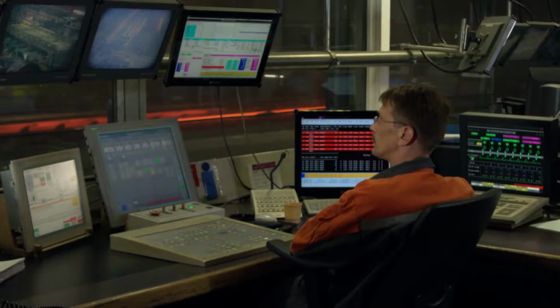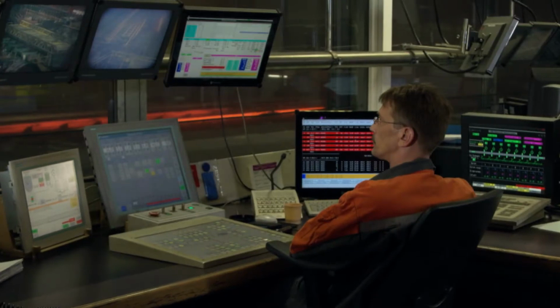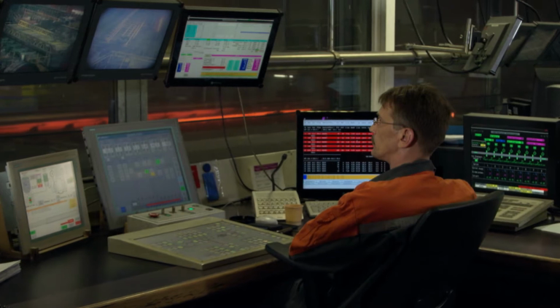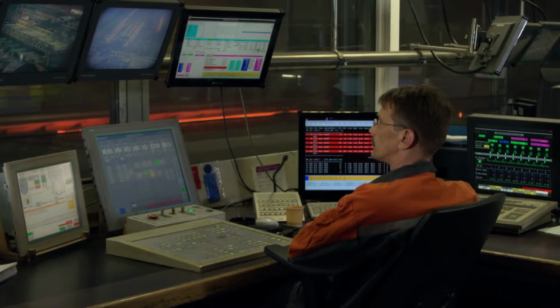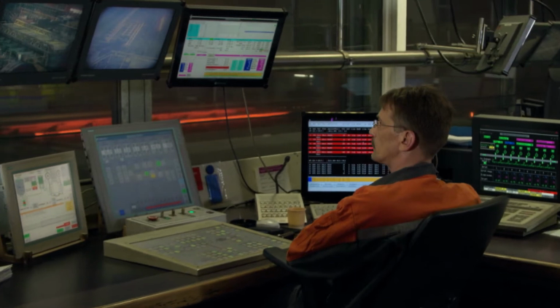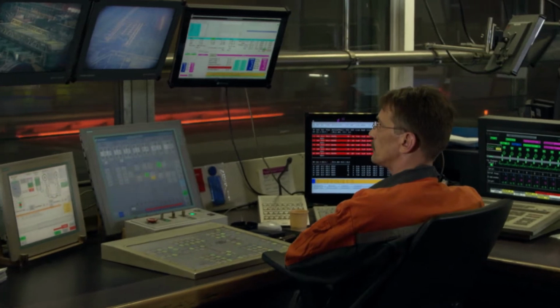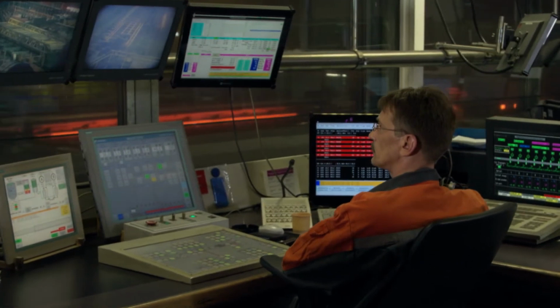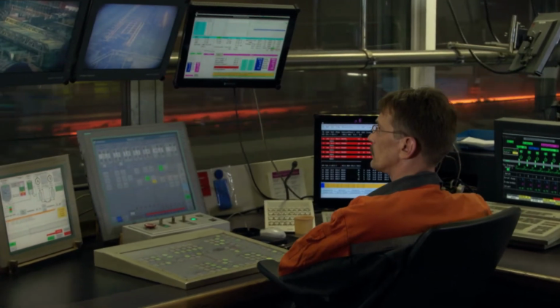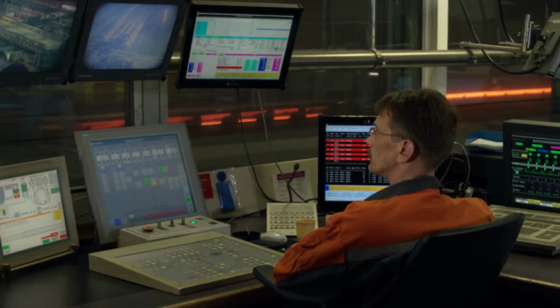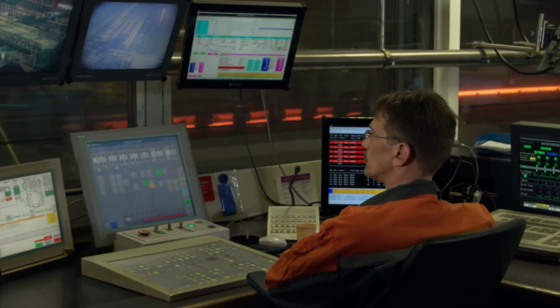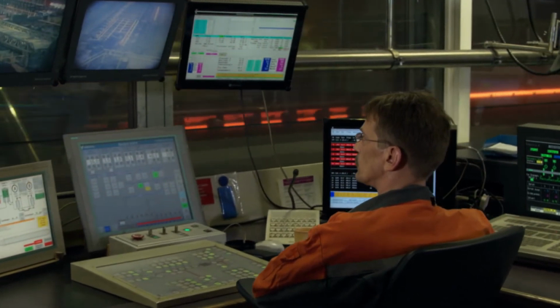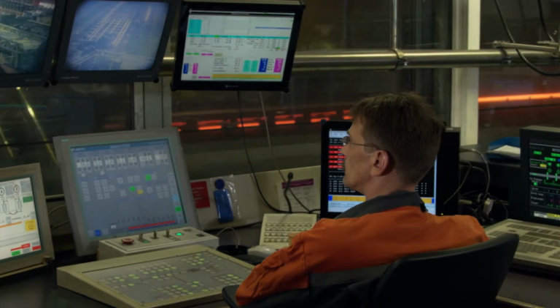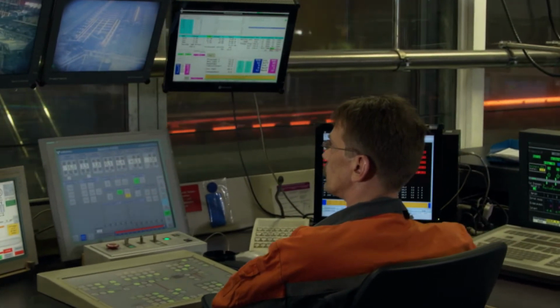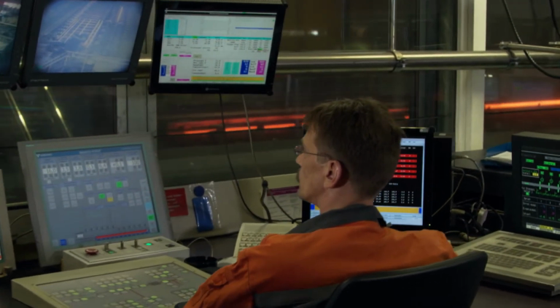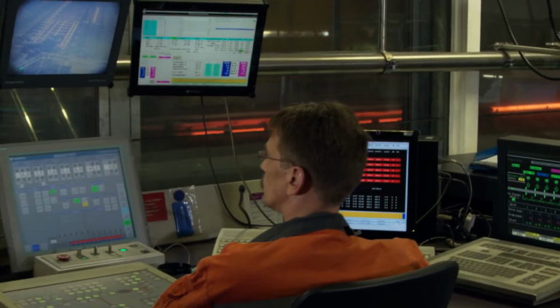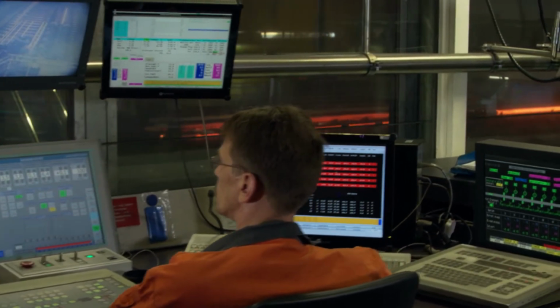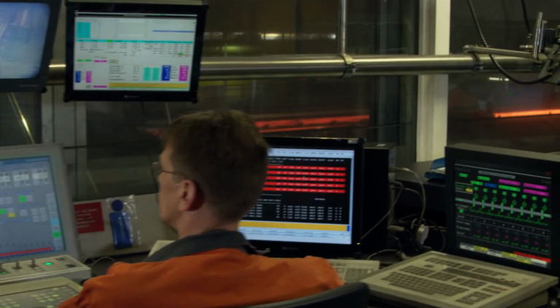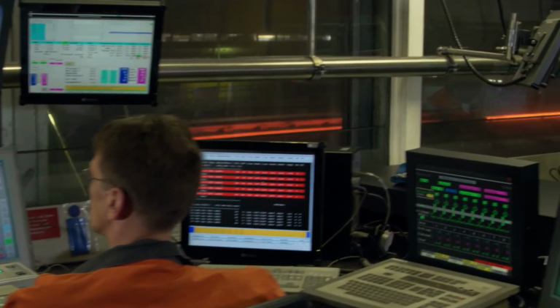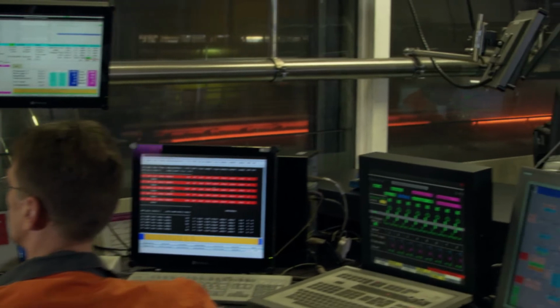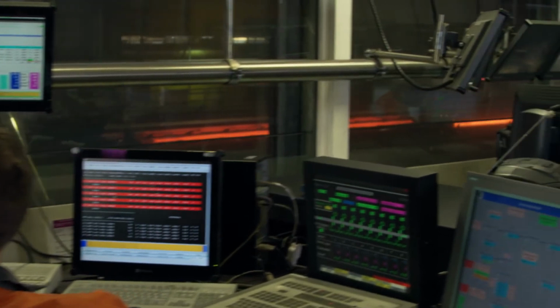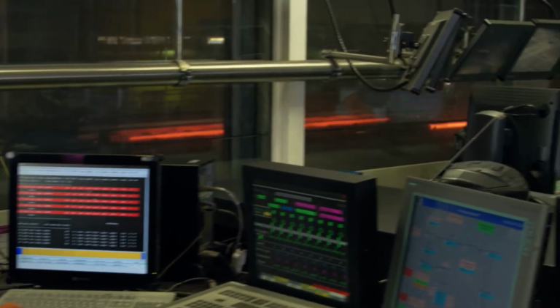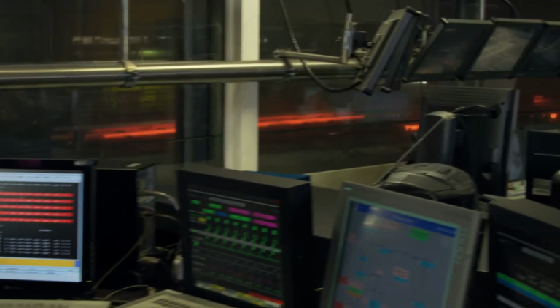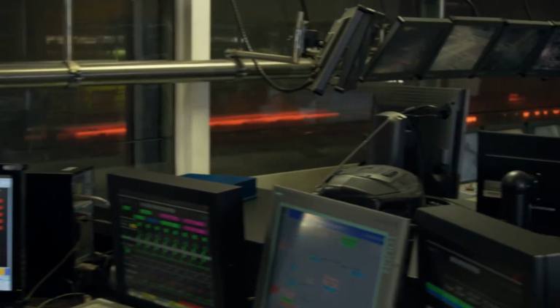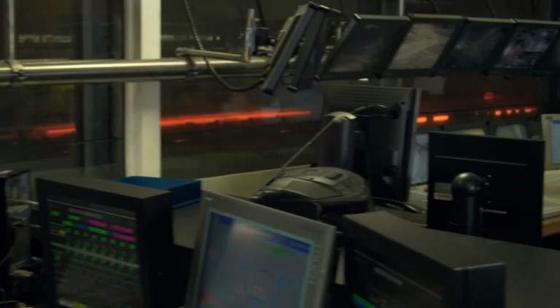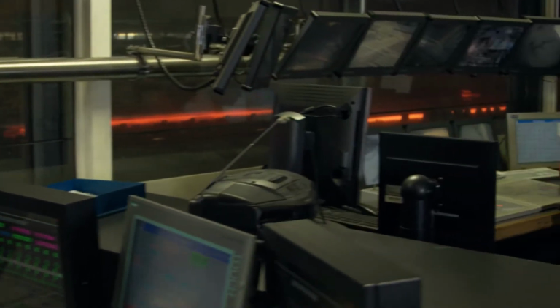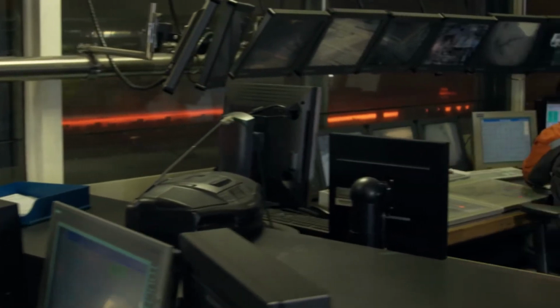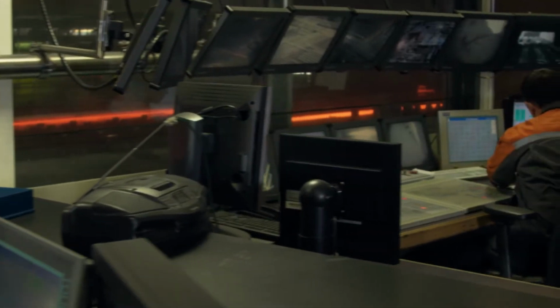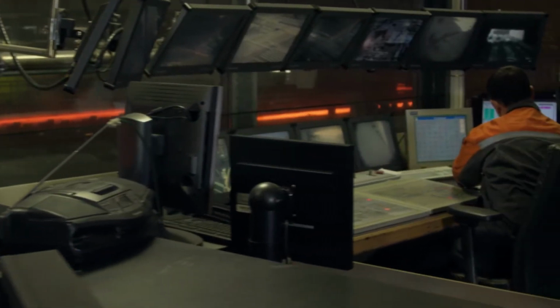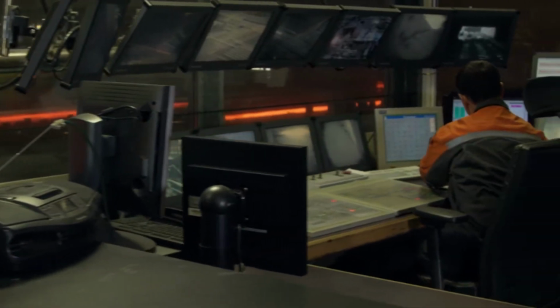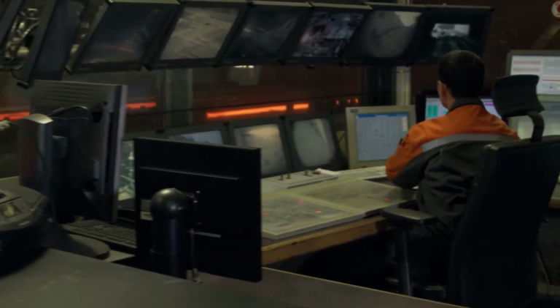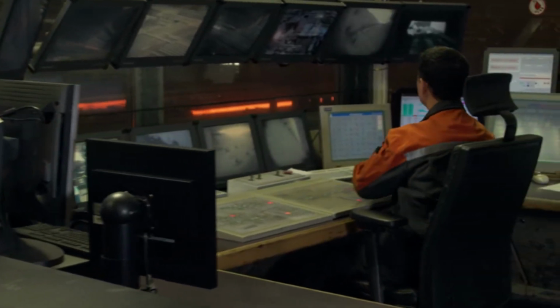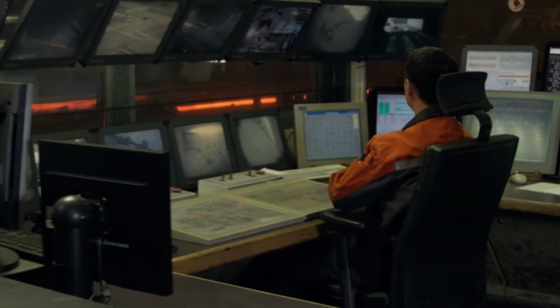The rolling mill is monitored from a single central control stand. The complete rolling process is fully automated, with a material flow monitor and nominal-actual comparisons.